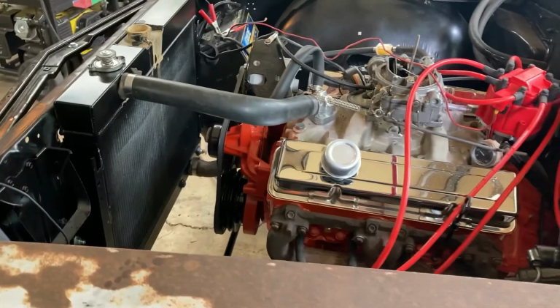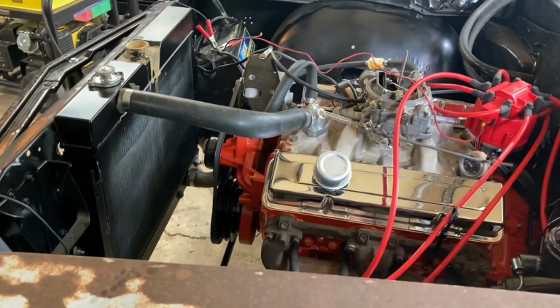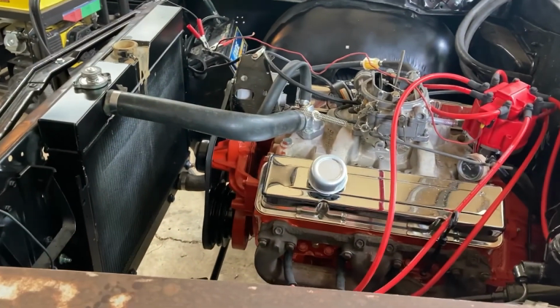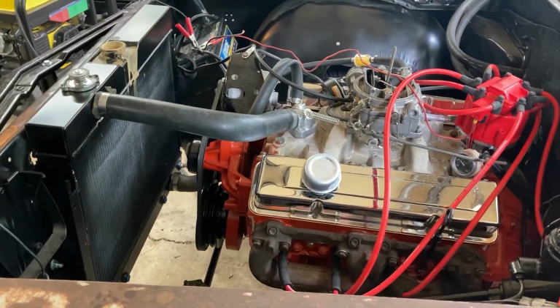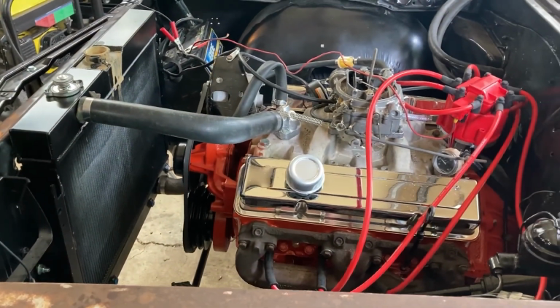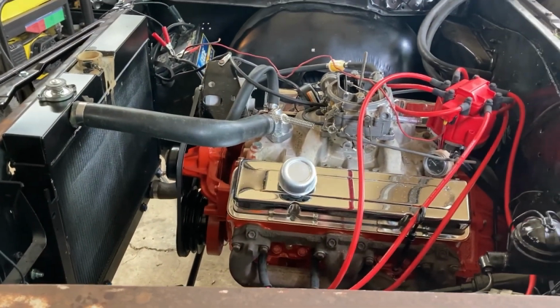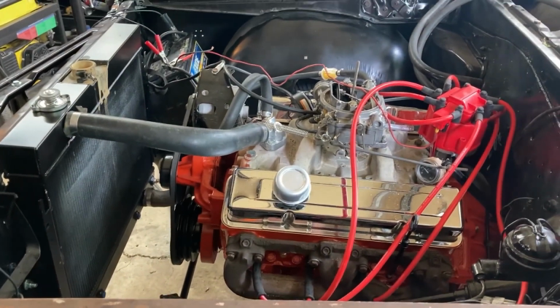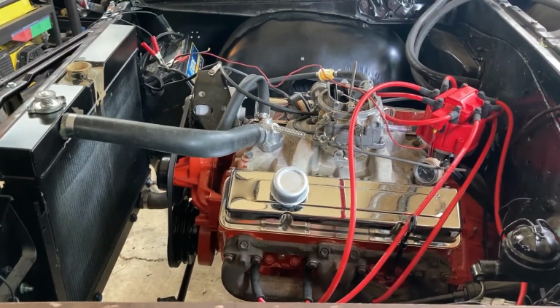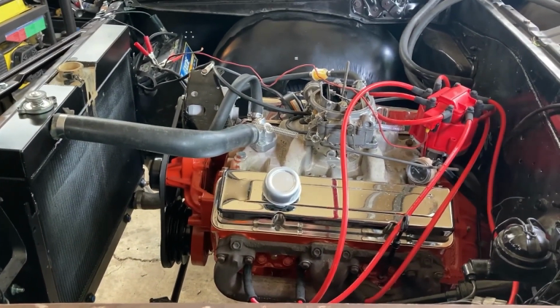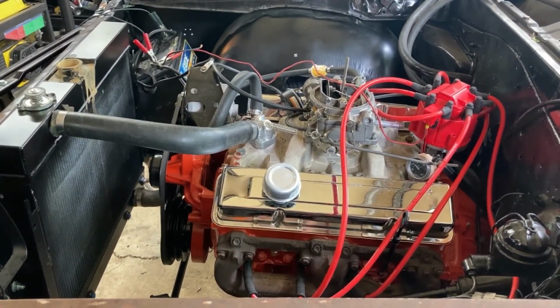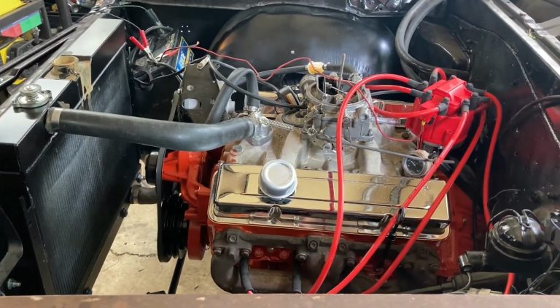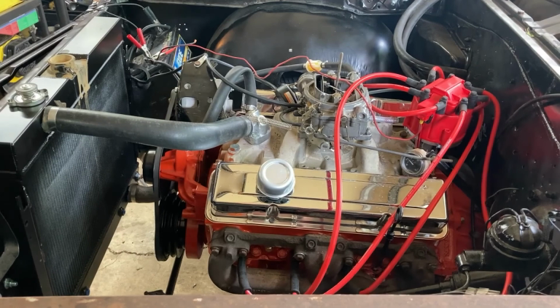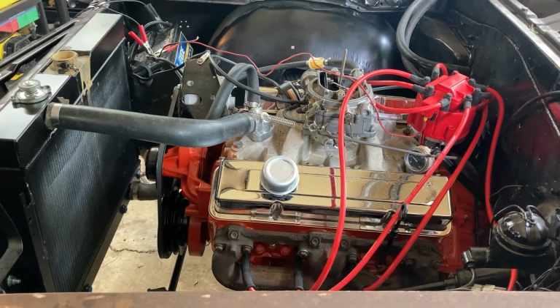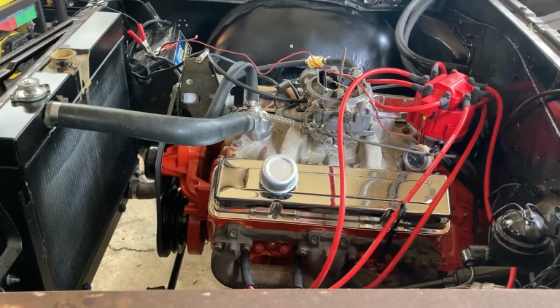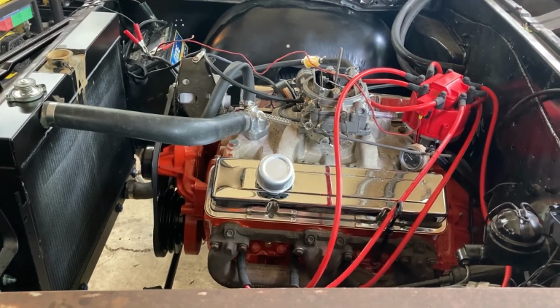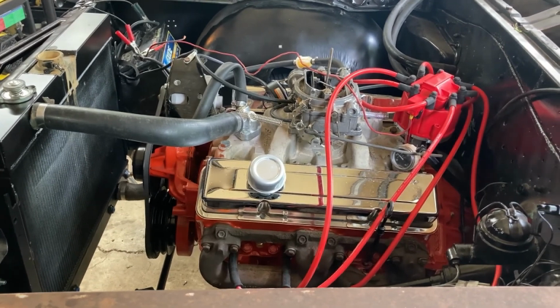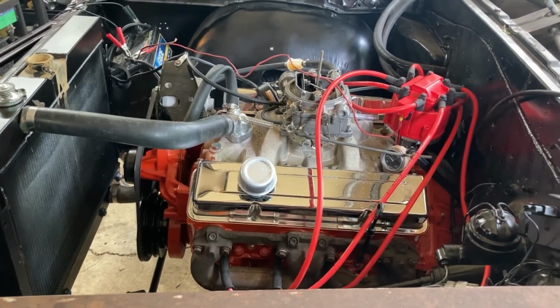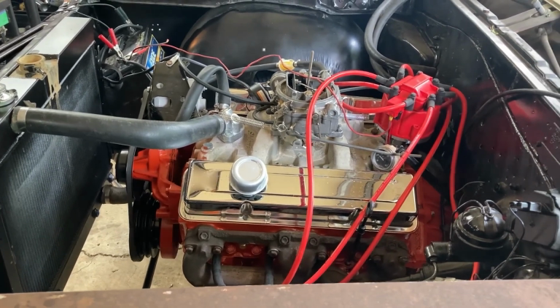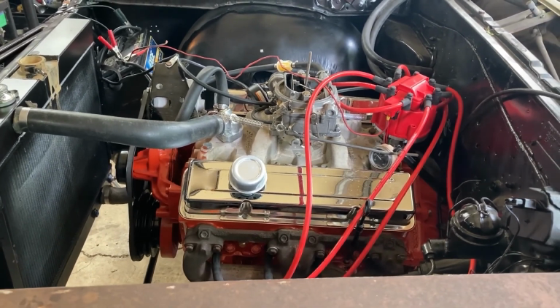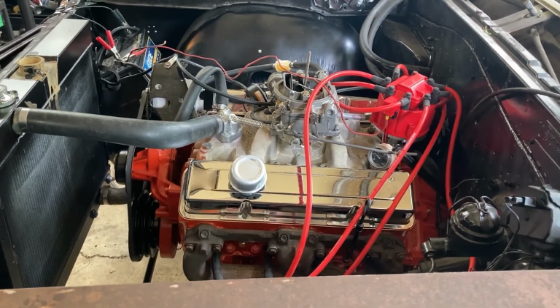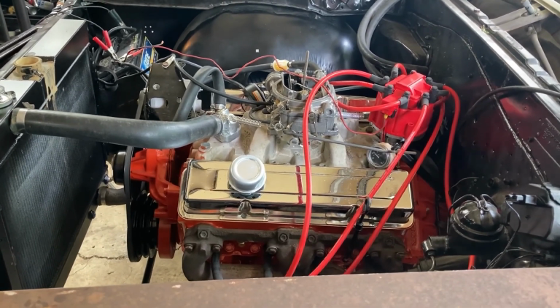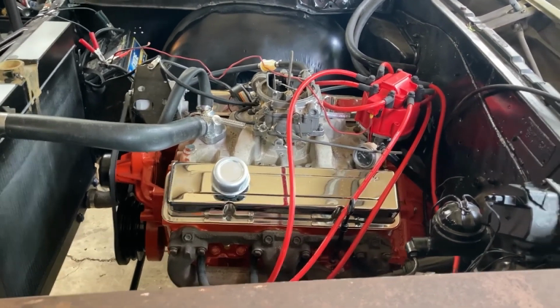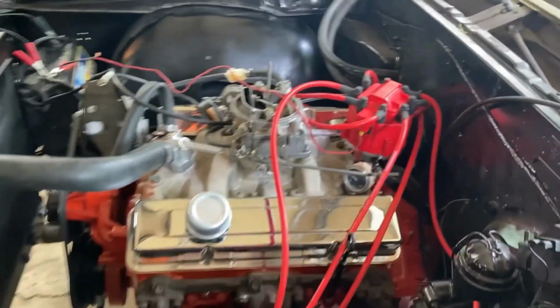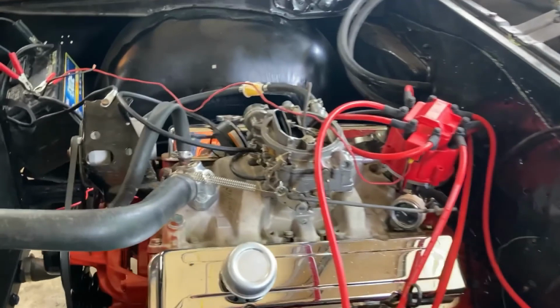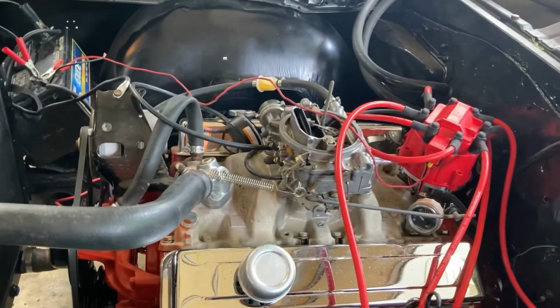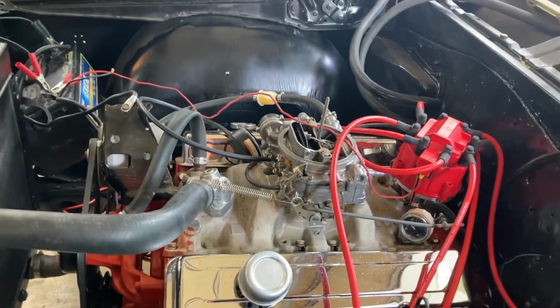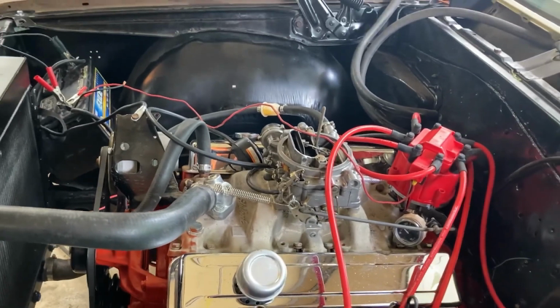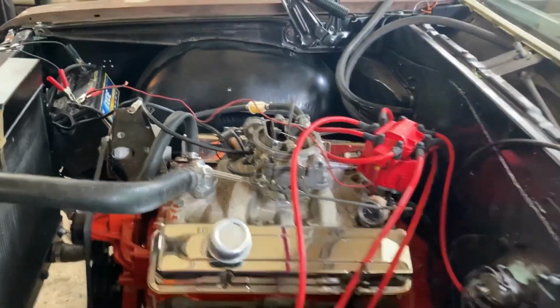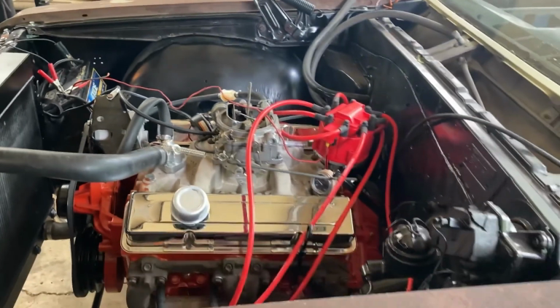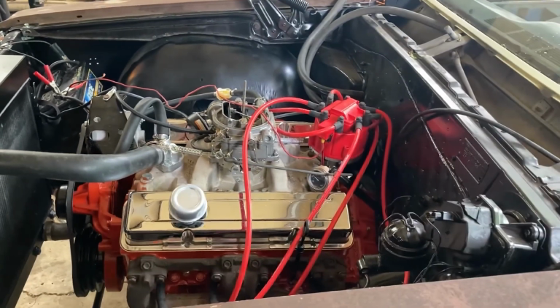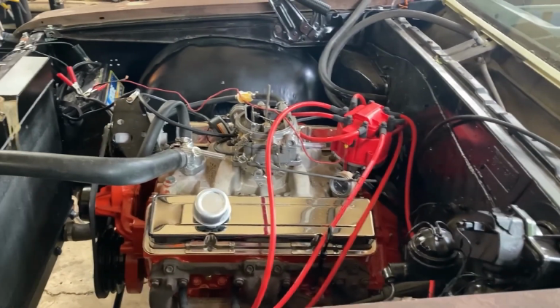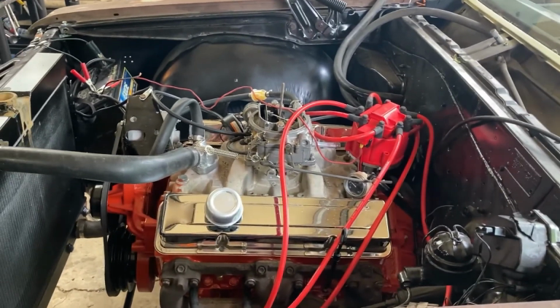It doesn't have a high-volume pump in it or anything like that. It doesn't go down when it gets warm — it stays the same constantly. When I give it fuel it goes up to like 52, 53 pounds when I push up on the gas.